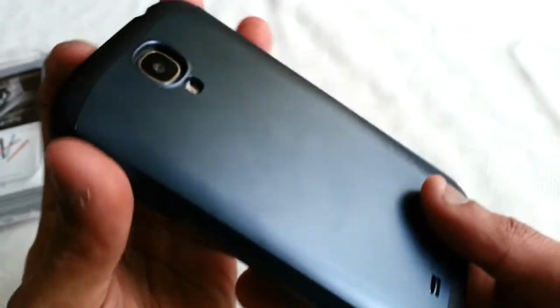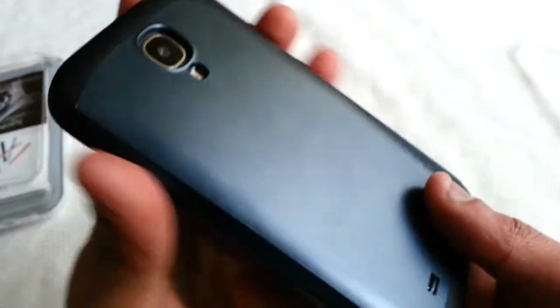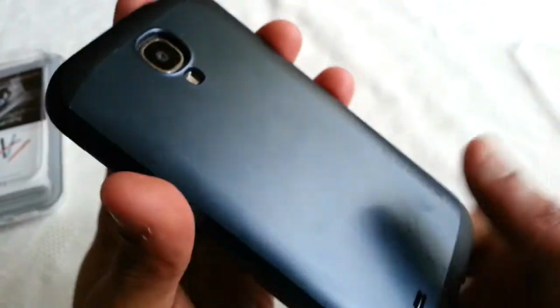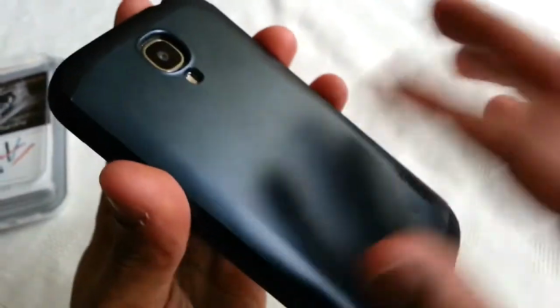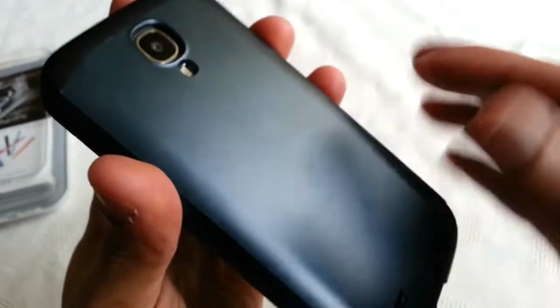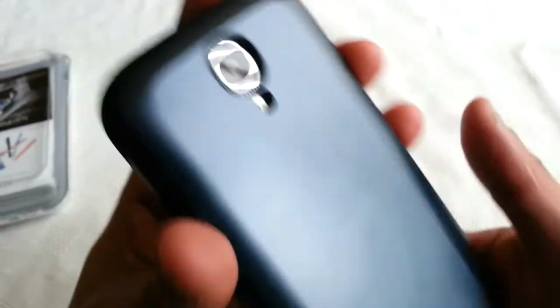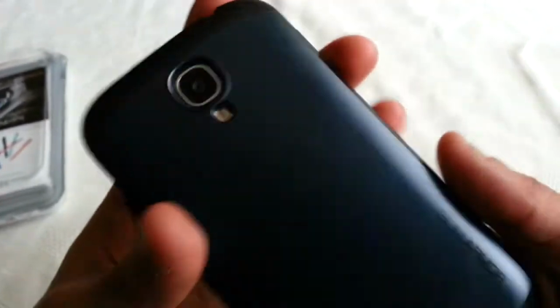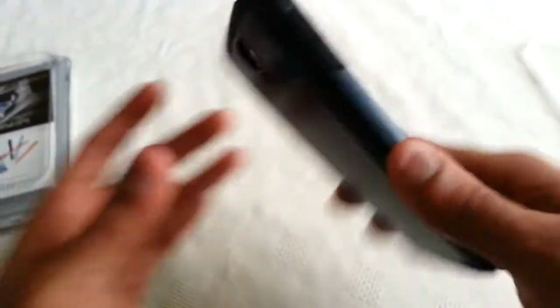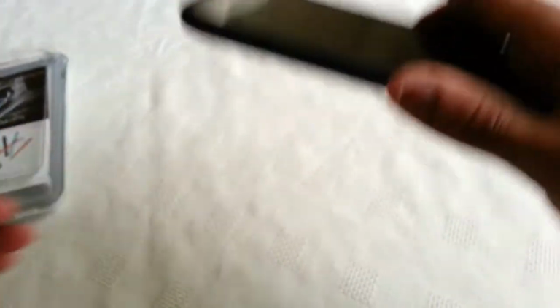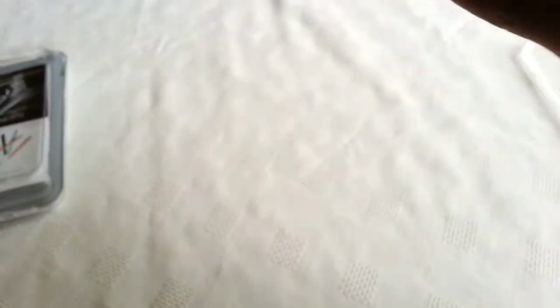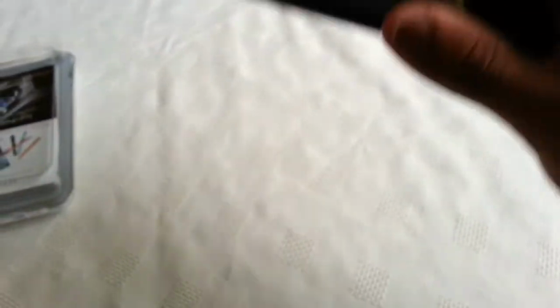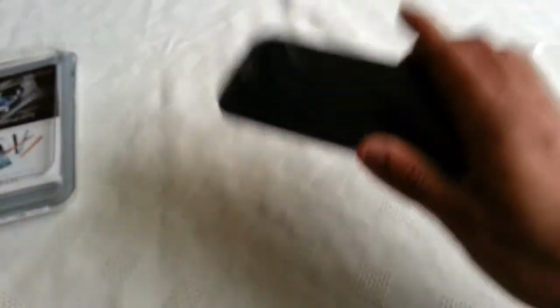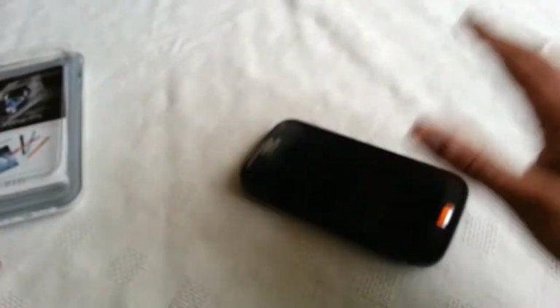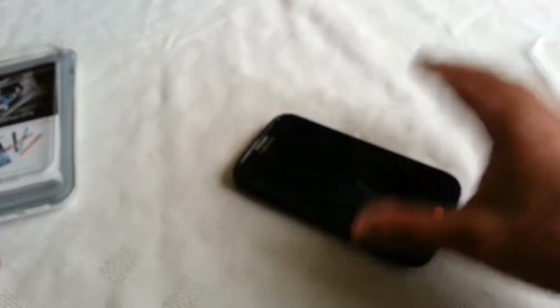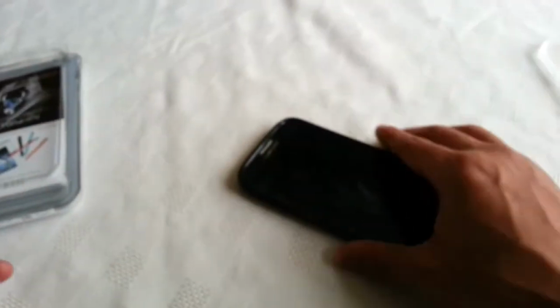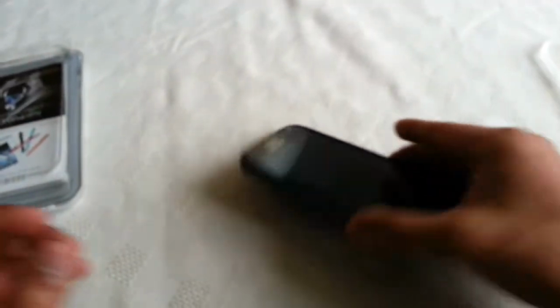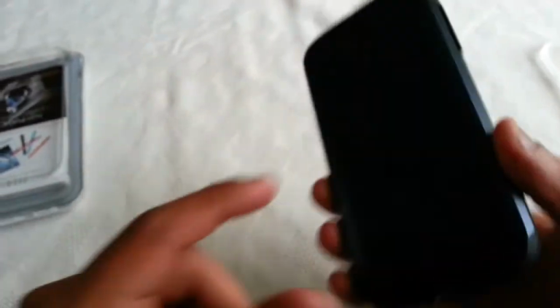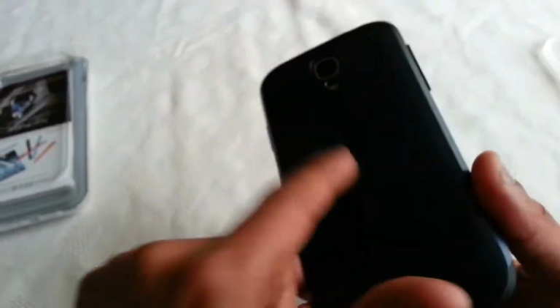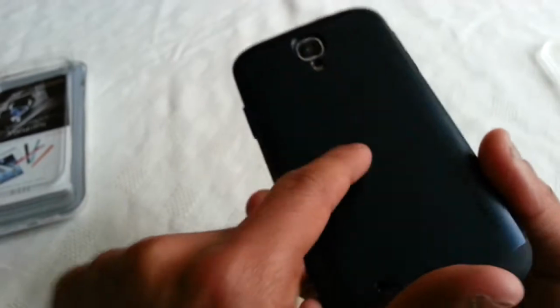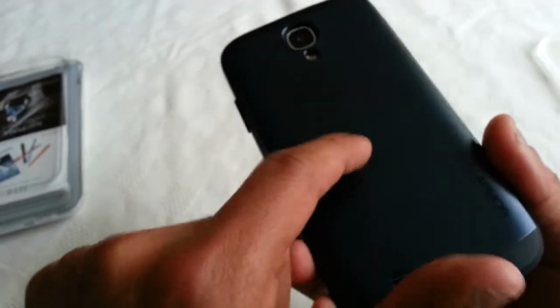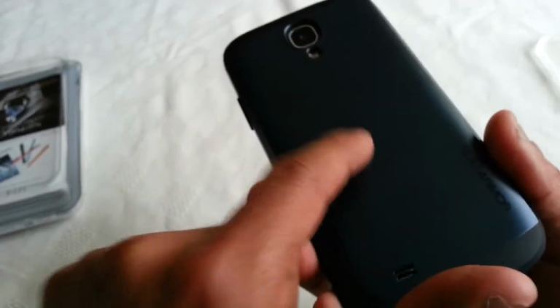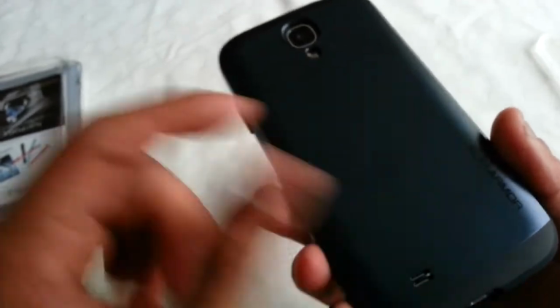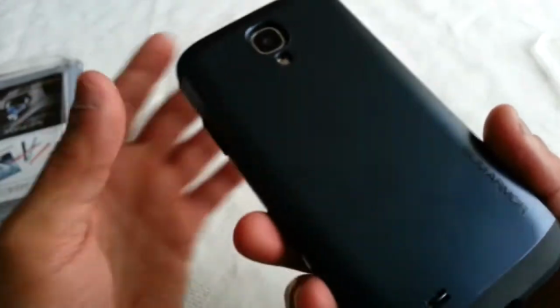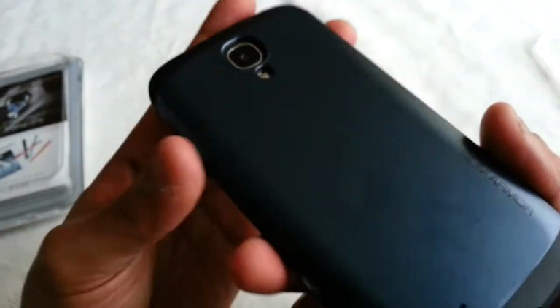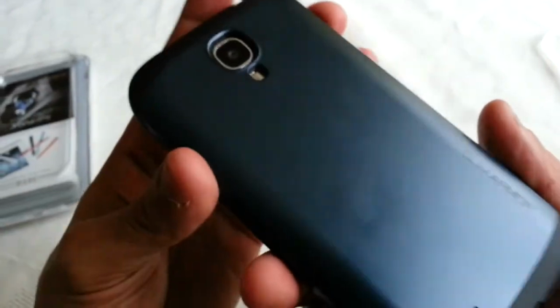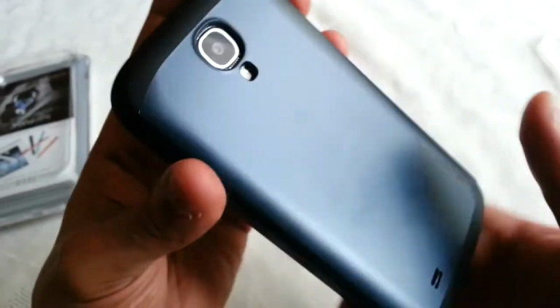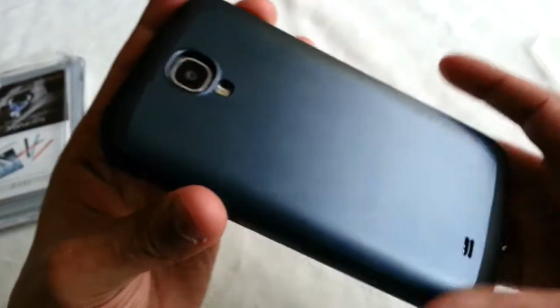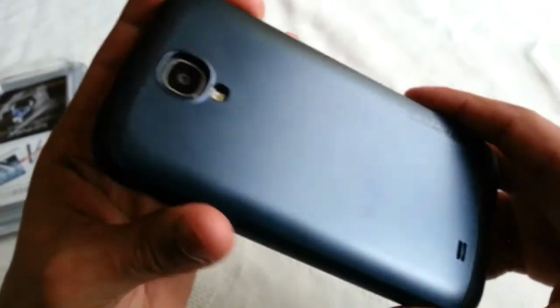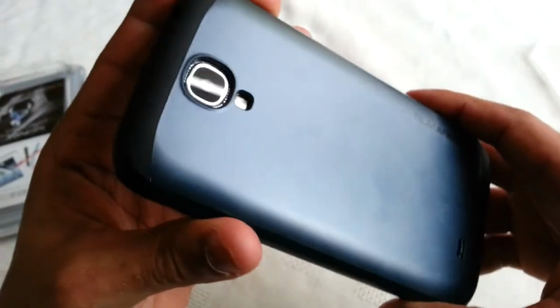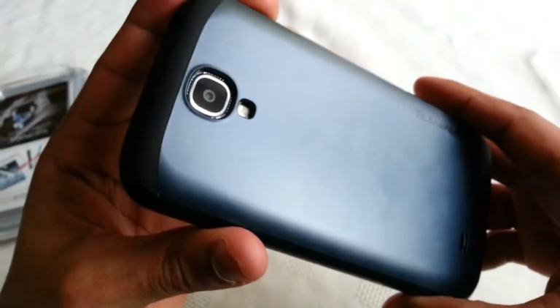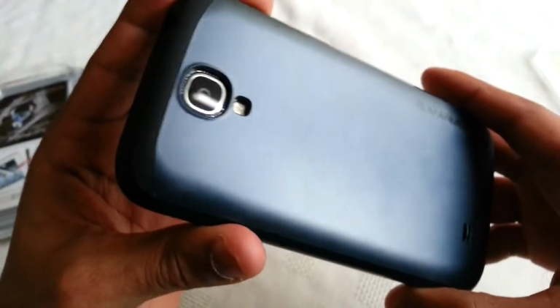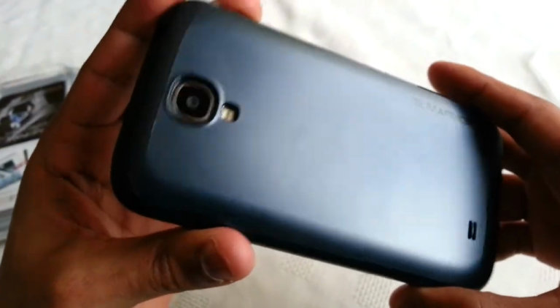Also if you drop it on its back, this hard shell is definitely going to protect it from any damage.